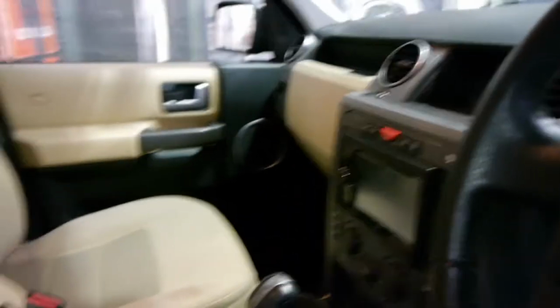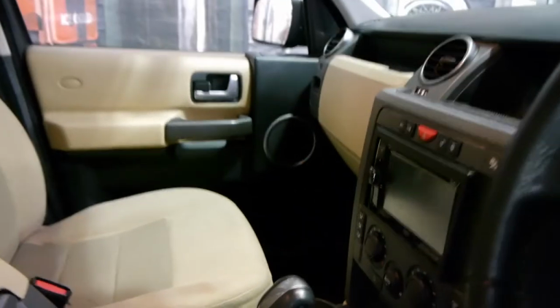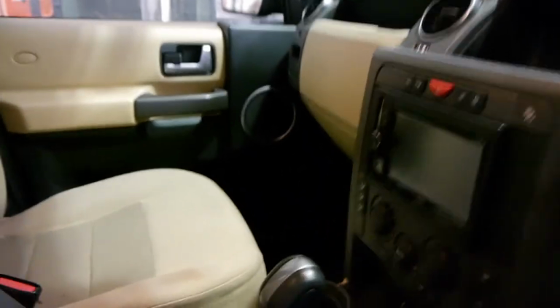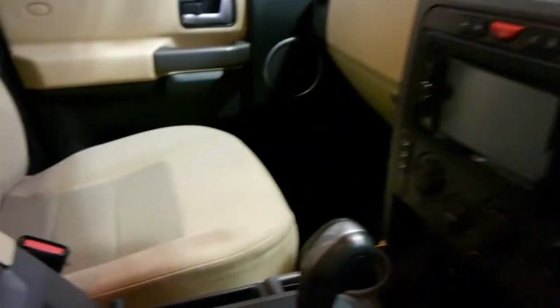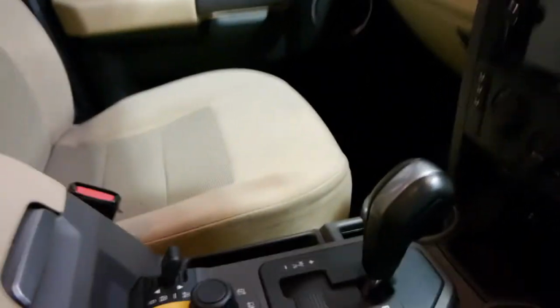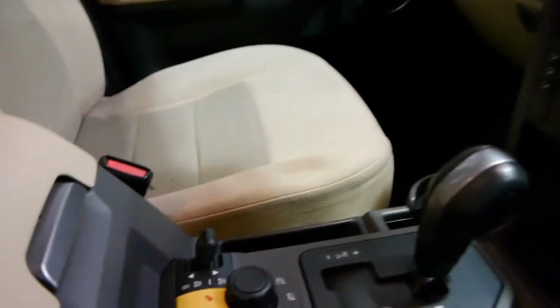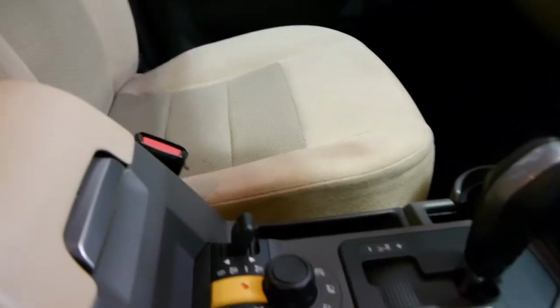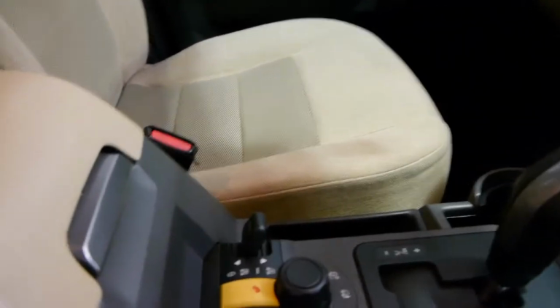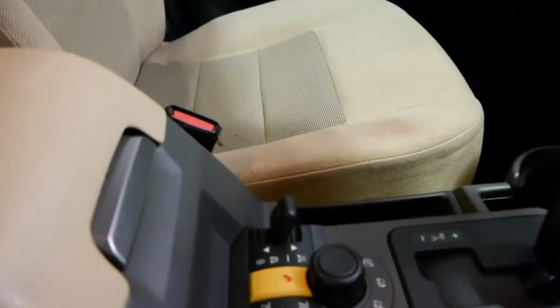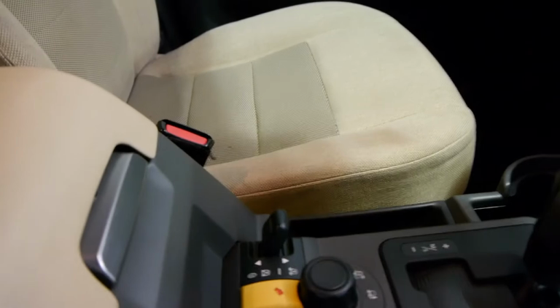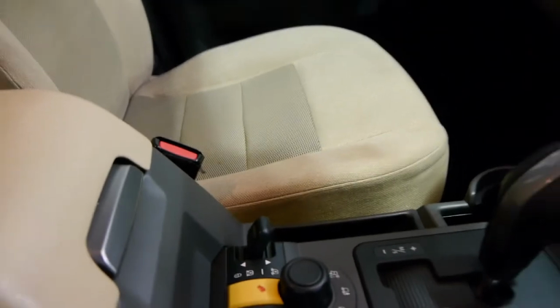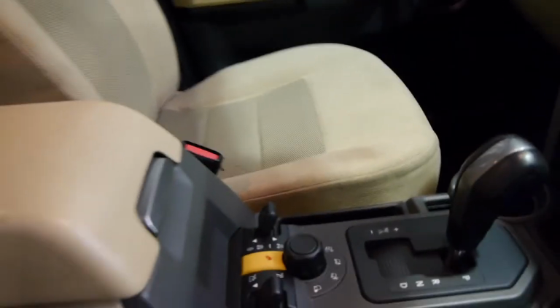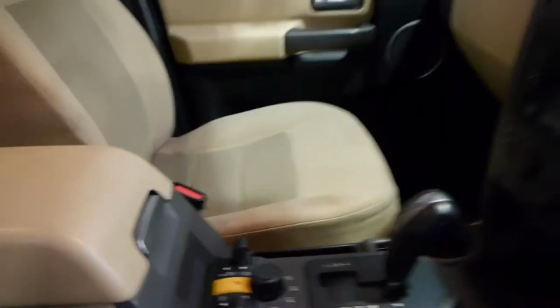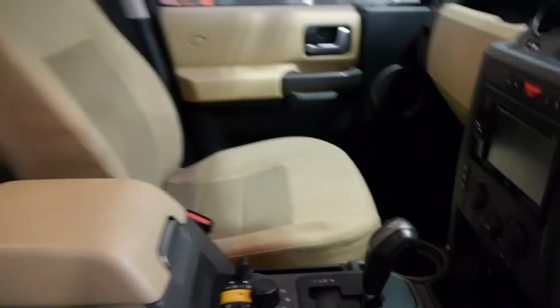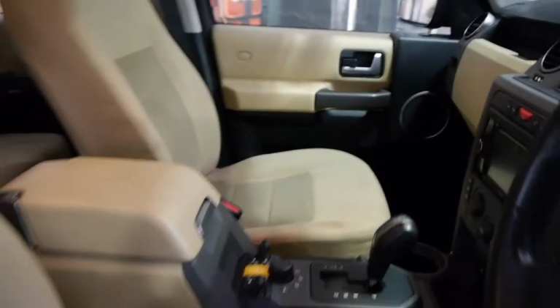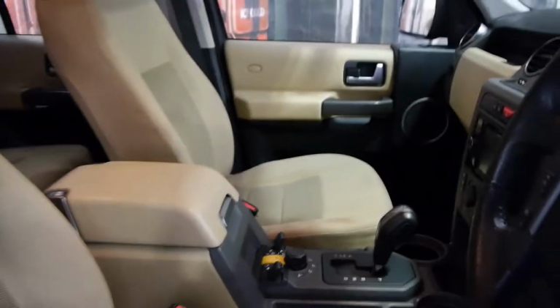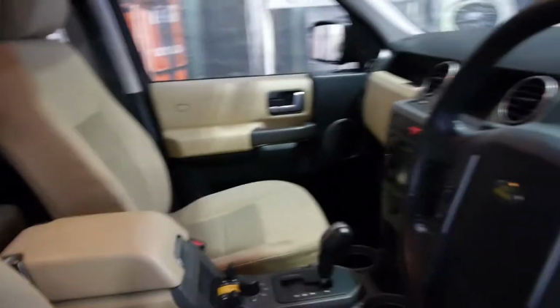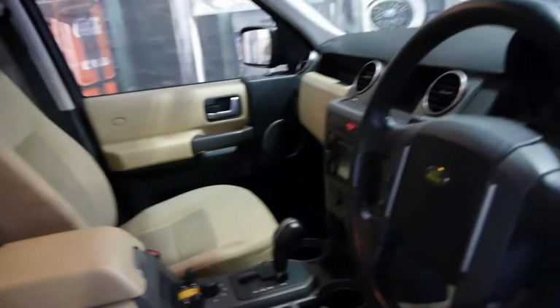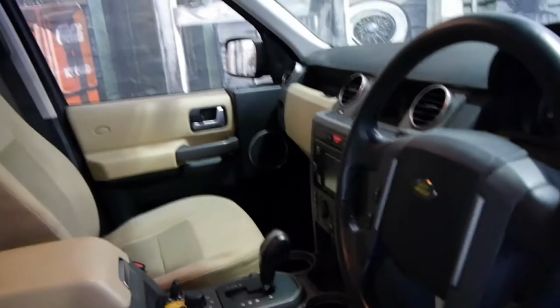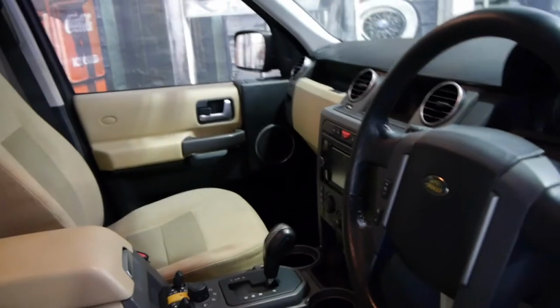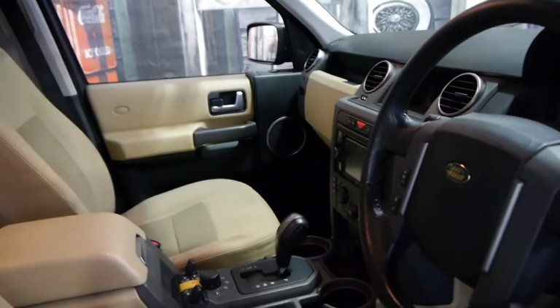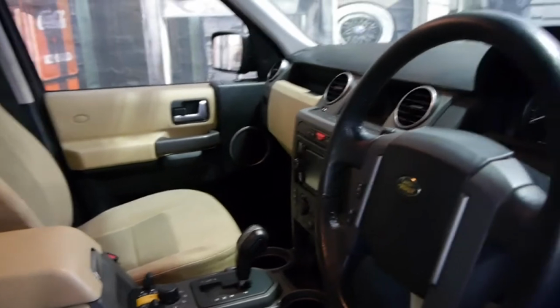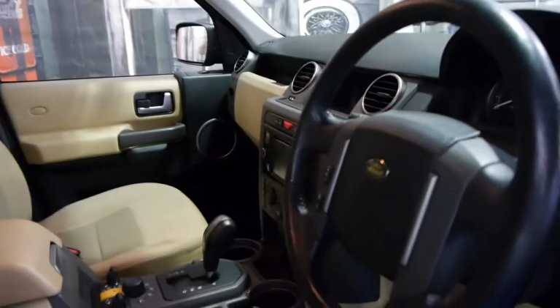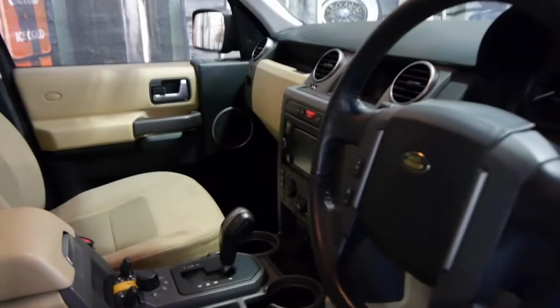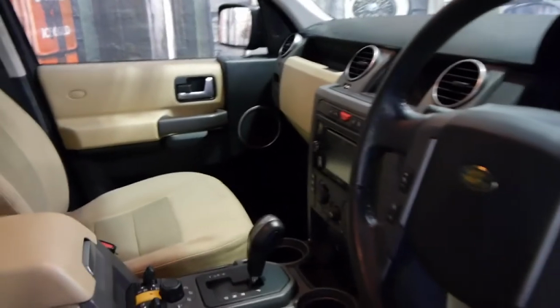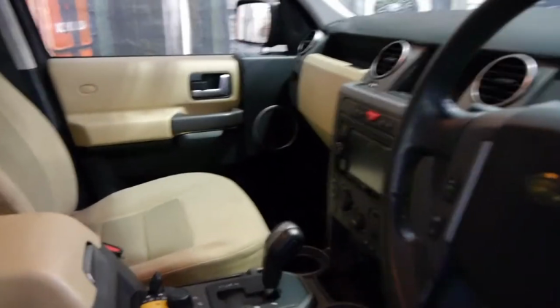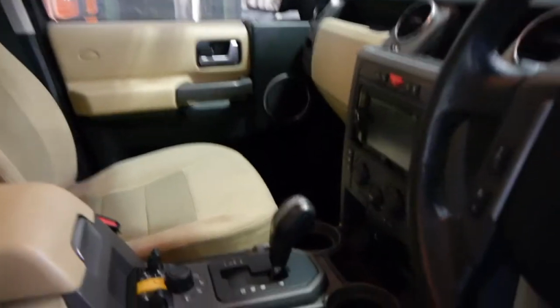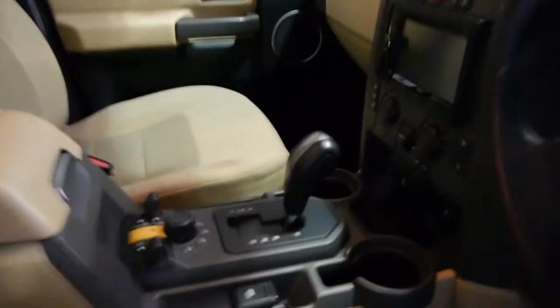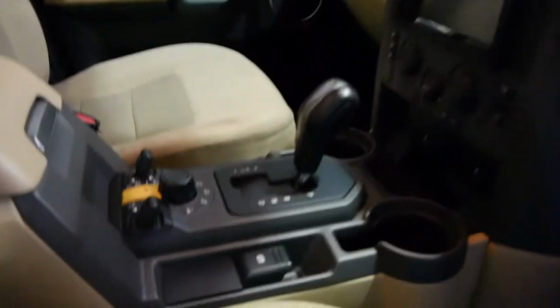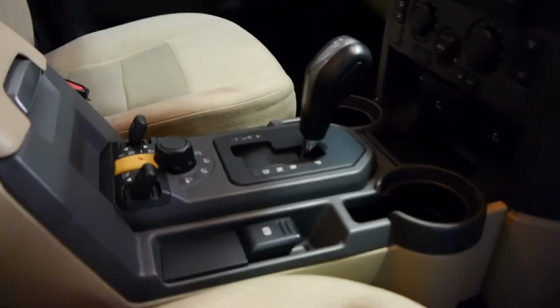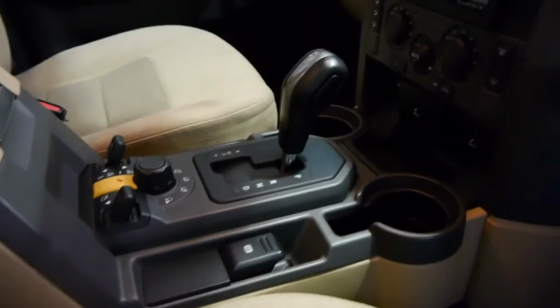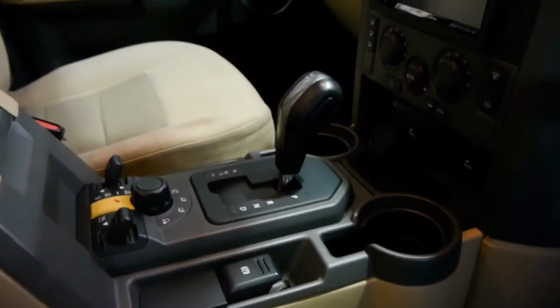This car is high range and low range obviously. You can adjust the suspension, and the 2005 model has a much newer, better, more reliable suspension than its predecessors, especially those from the 90s. It also has an electric handbrake.